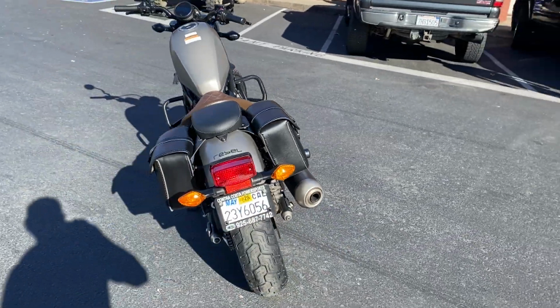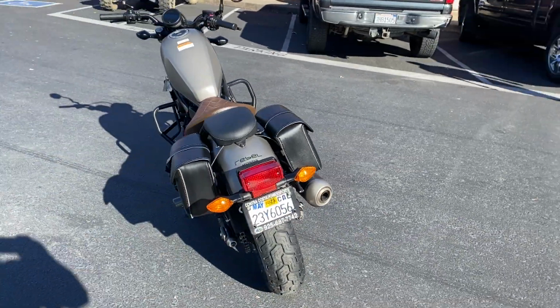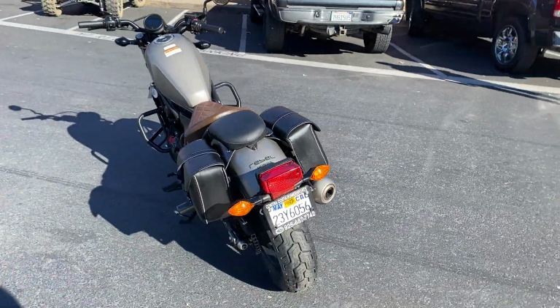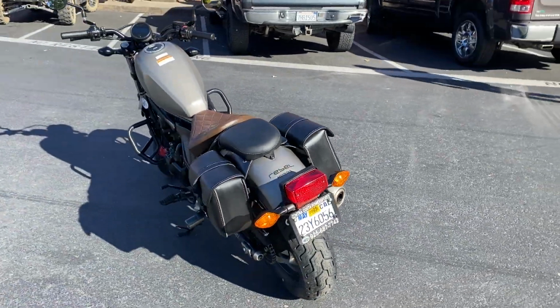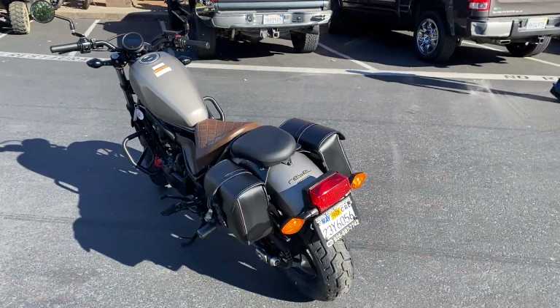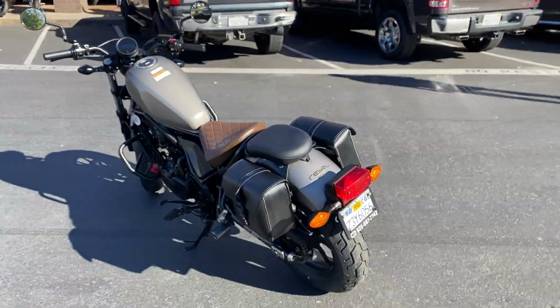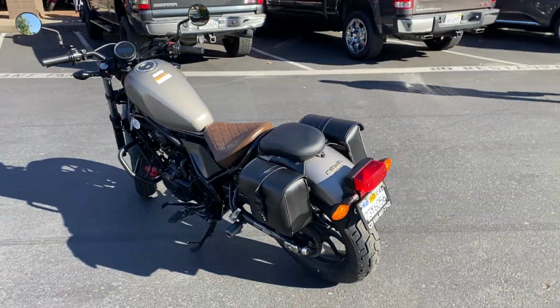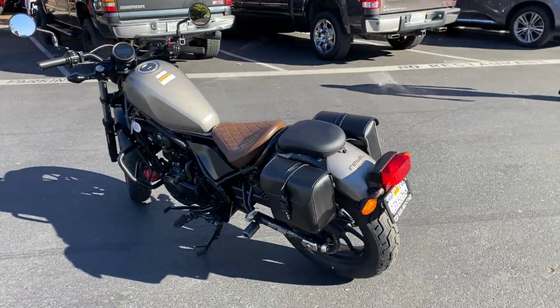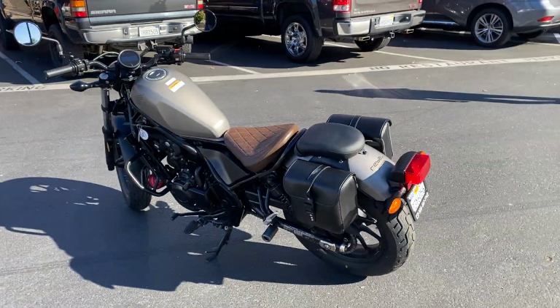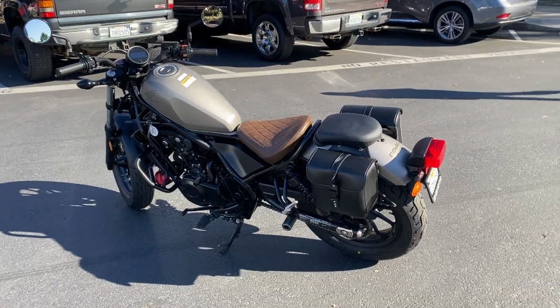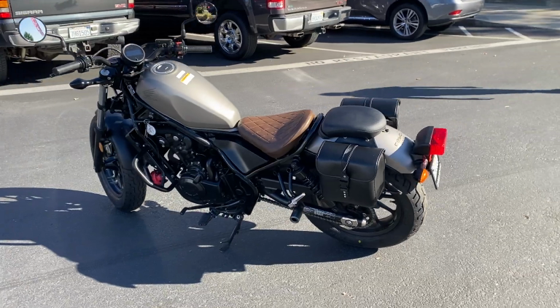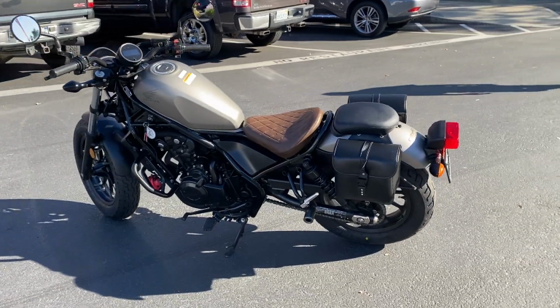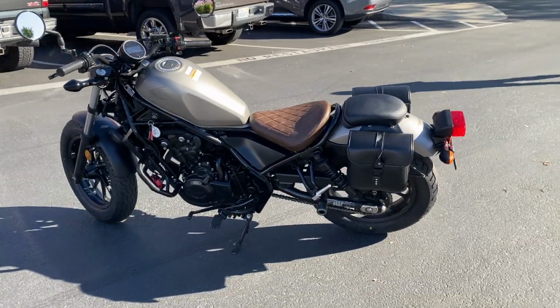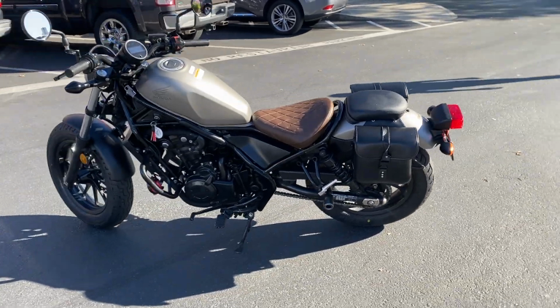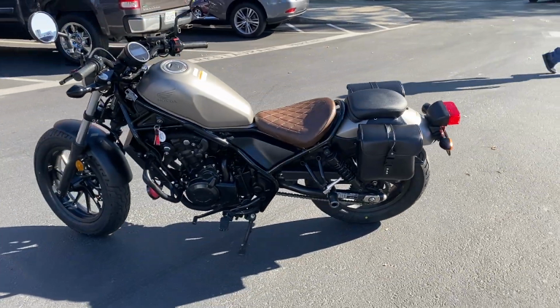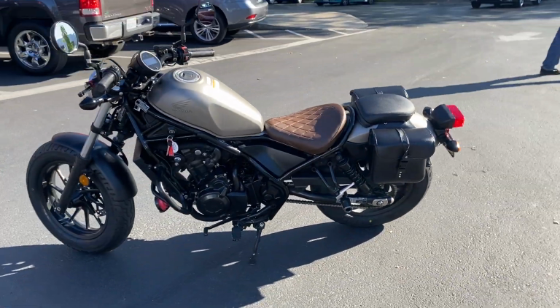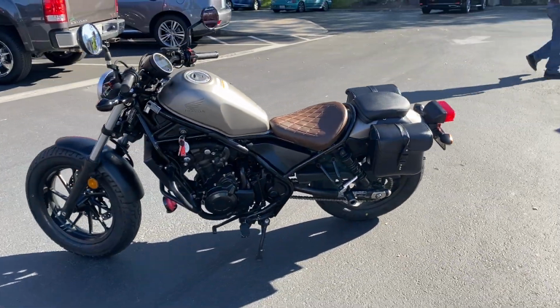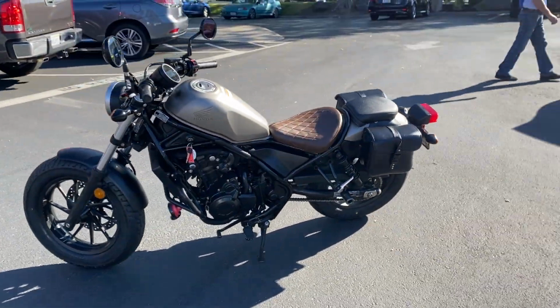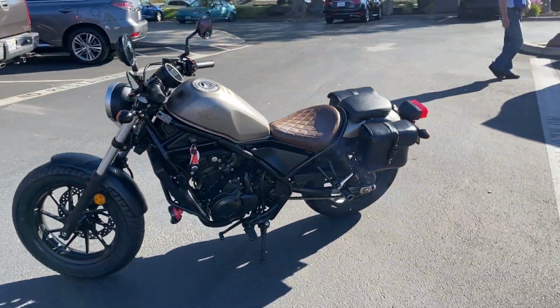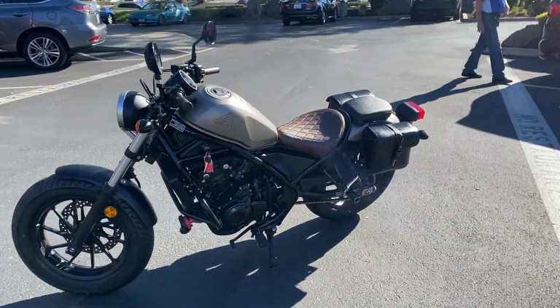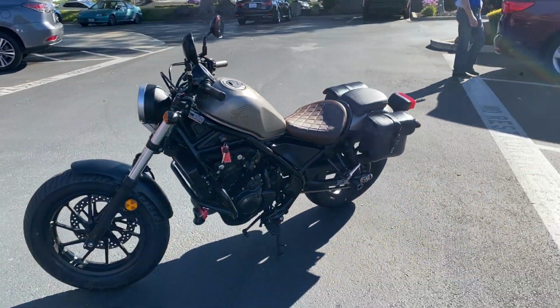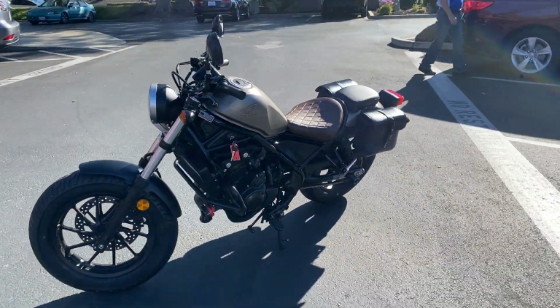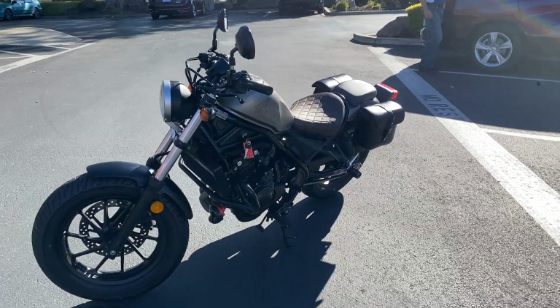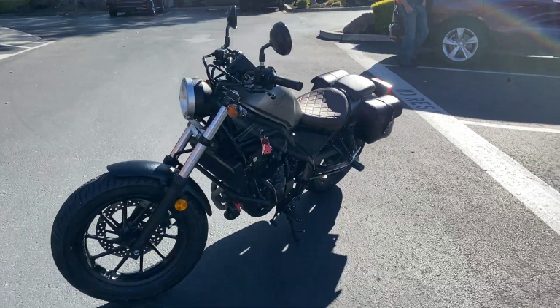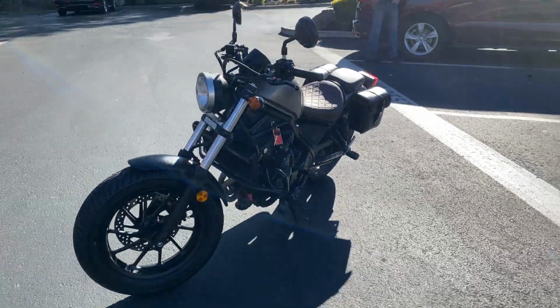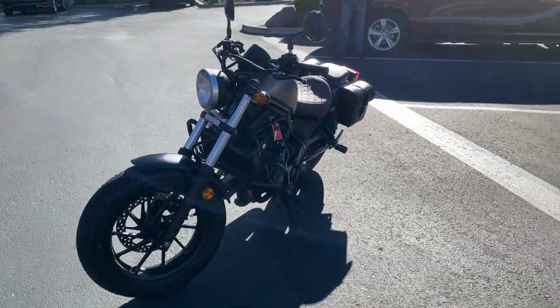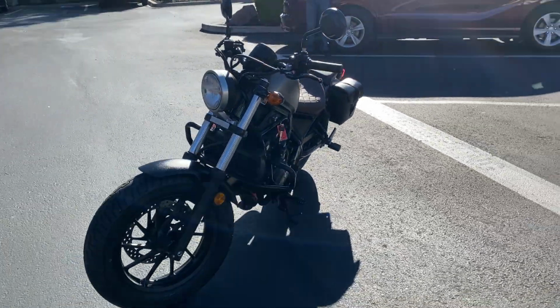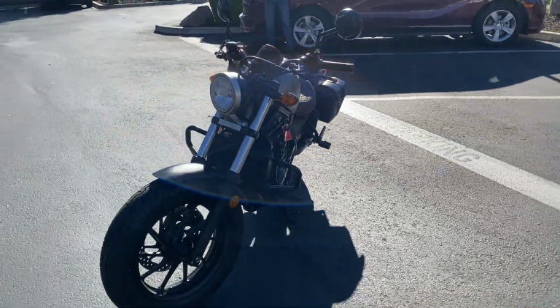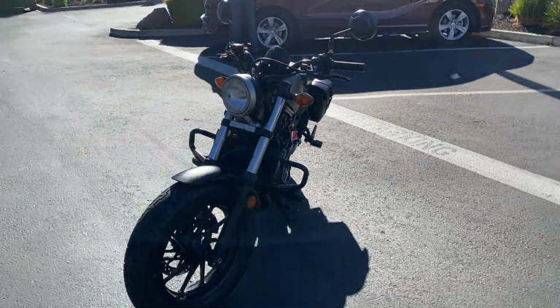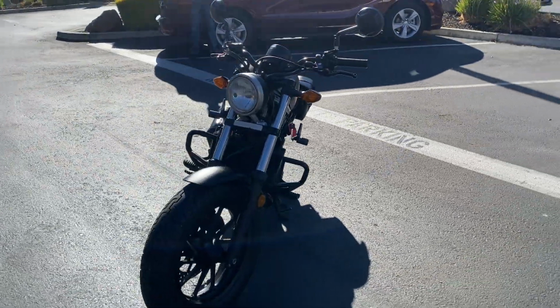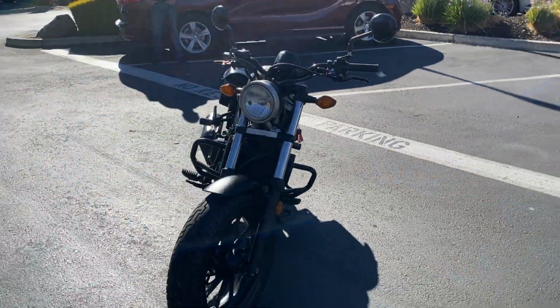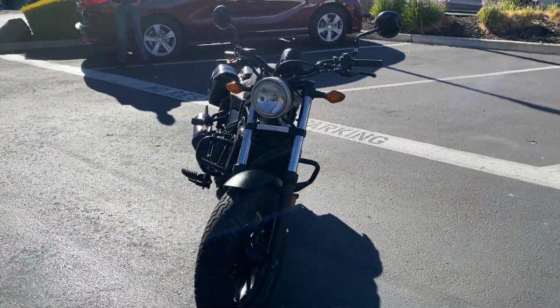Come on by and check it out. This bike is in beautiful shape, ready to make your commuter or just cruising around dreams come true for just $49.99.